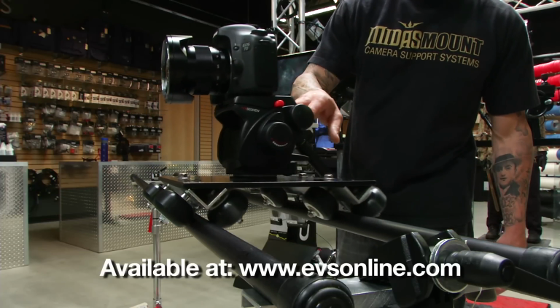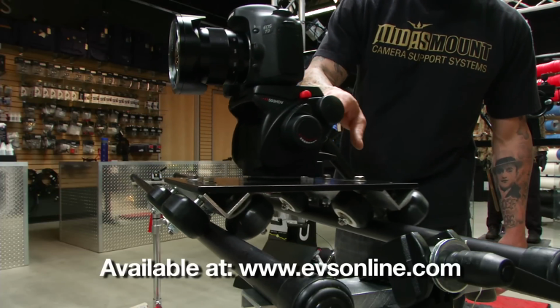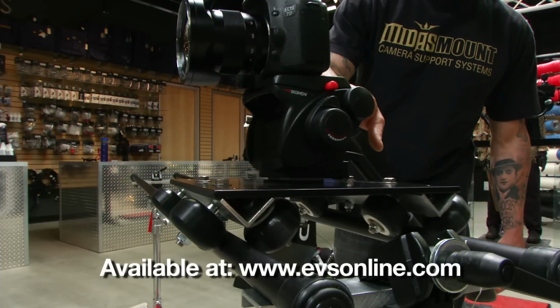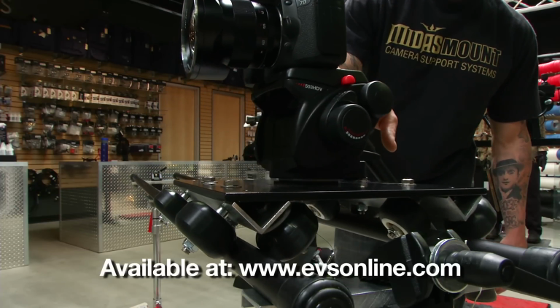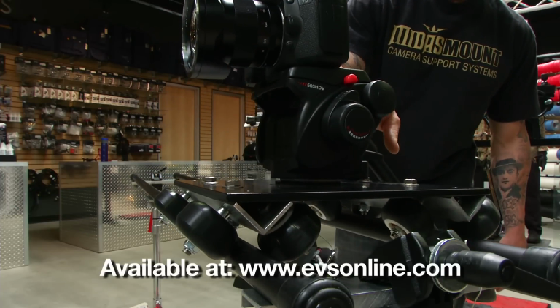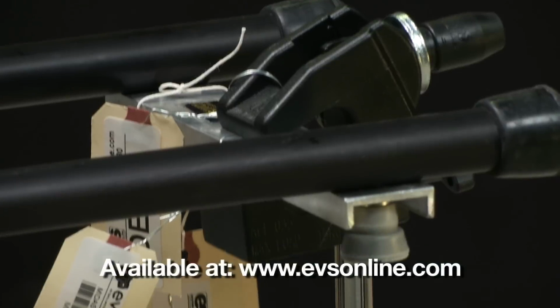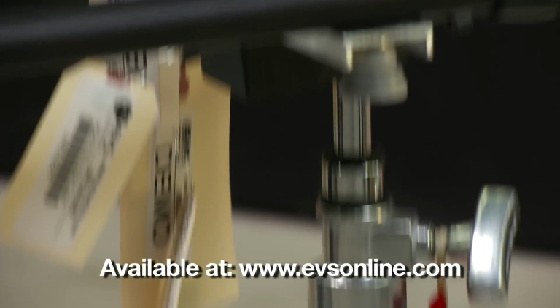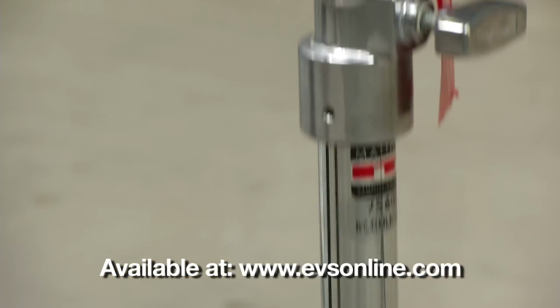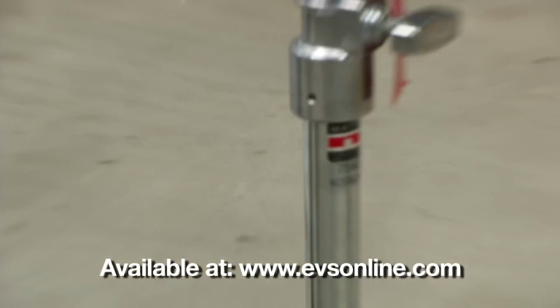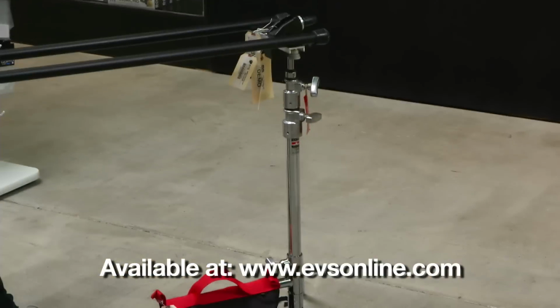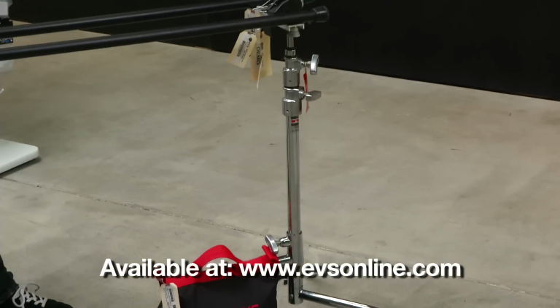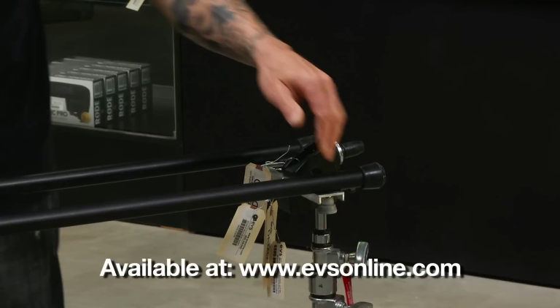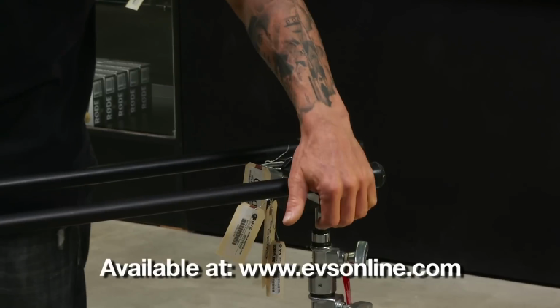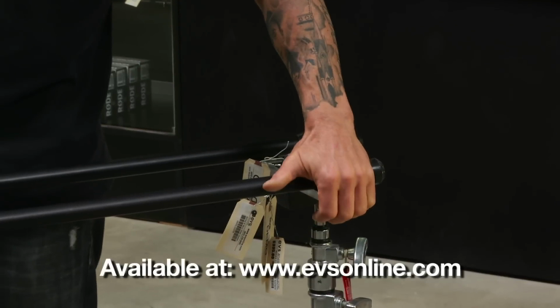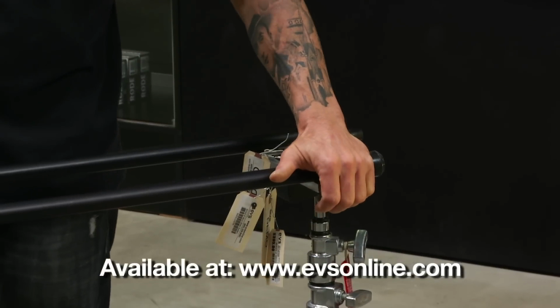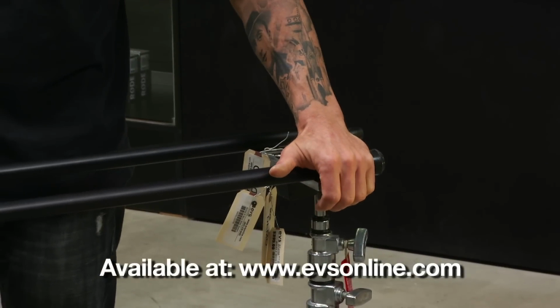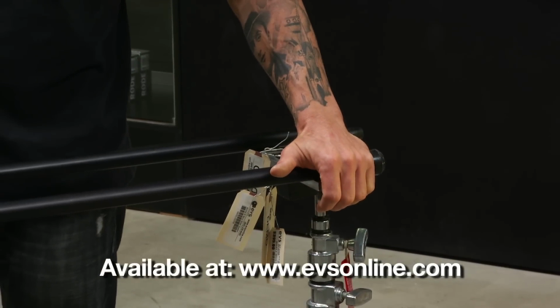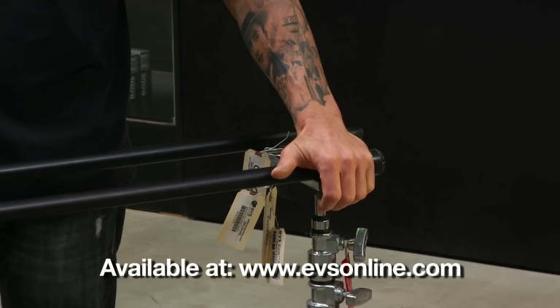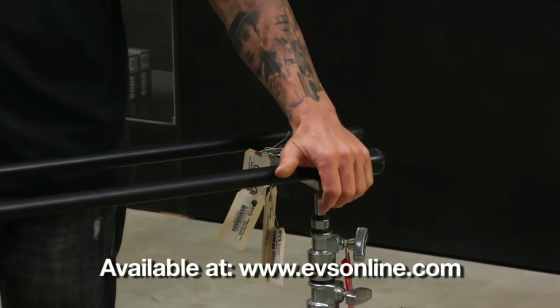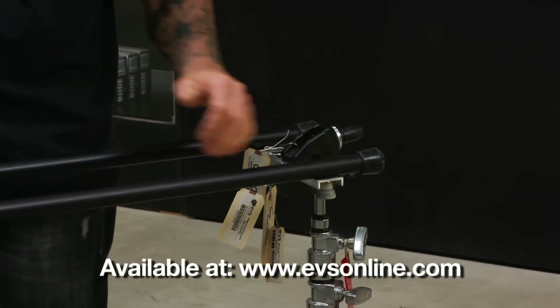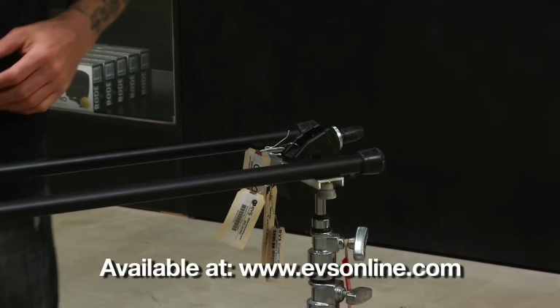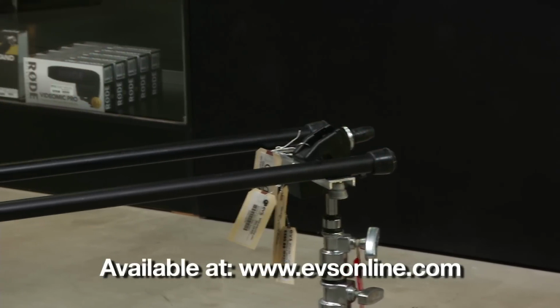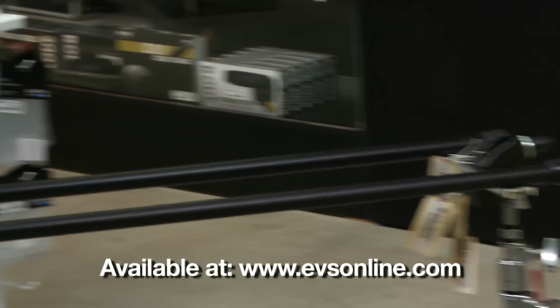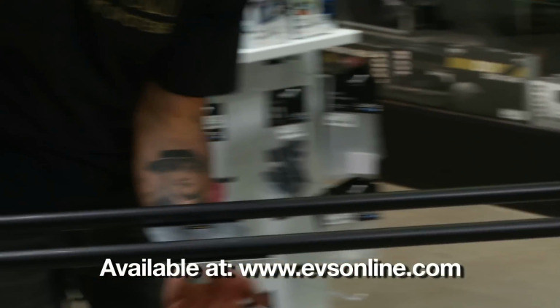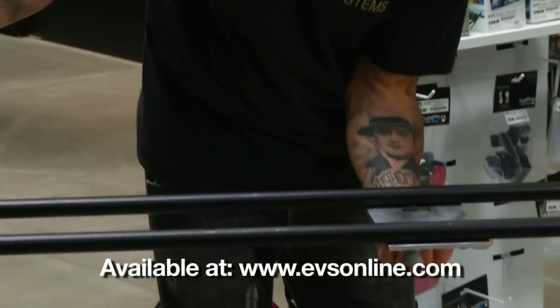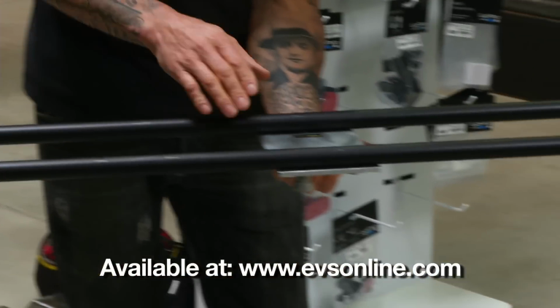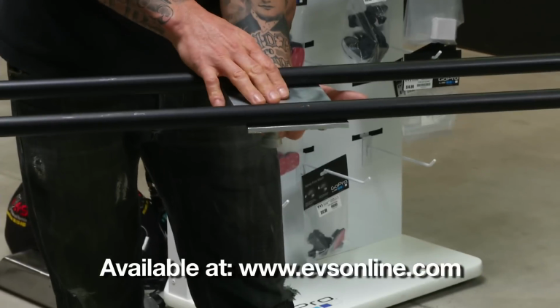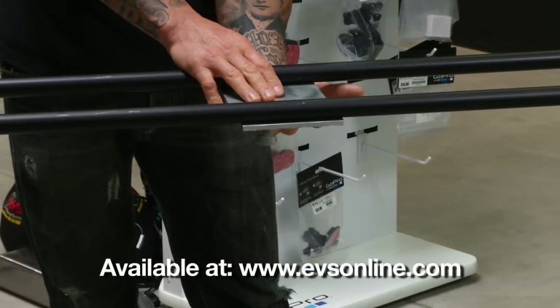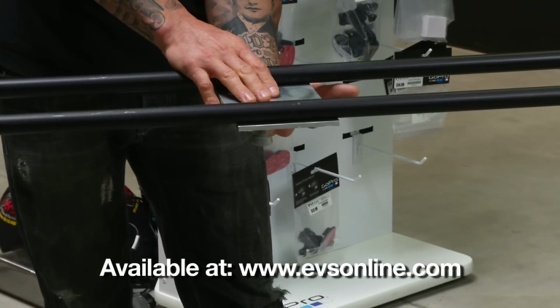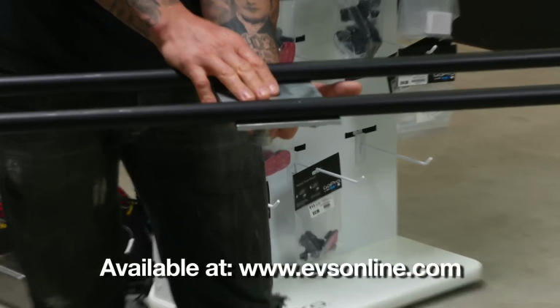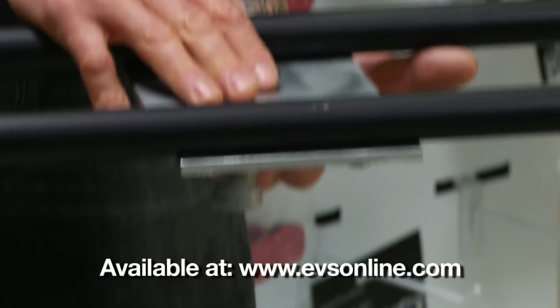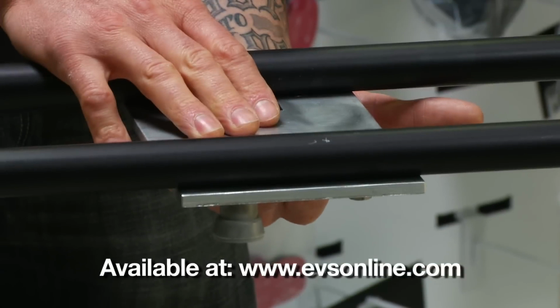You can mount the ends of our tracks to a set of C-stands or light stands. It's got rubber feet, so you can use it on a tabletop, or center mount the track to your tripod head or legs with a 3/8 or 1/4-20 screw.